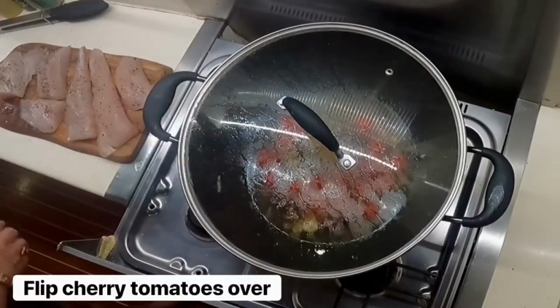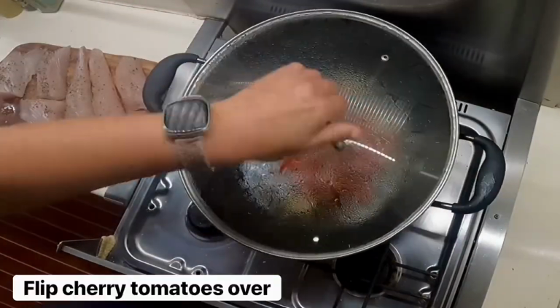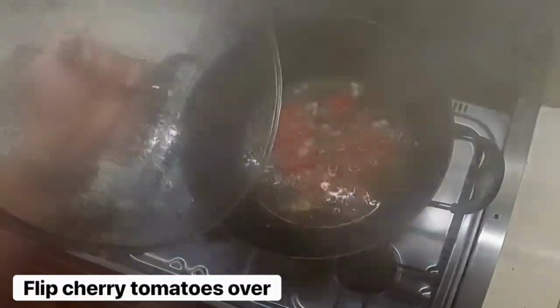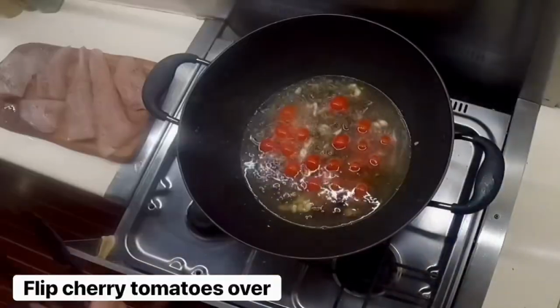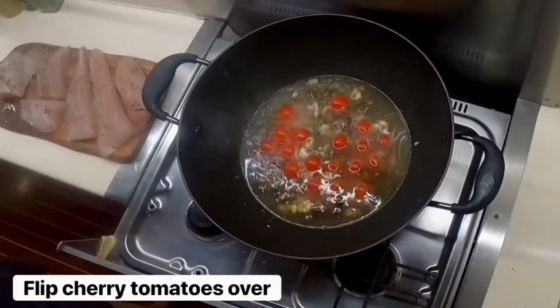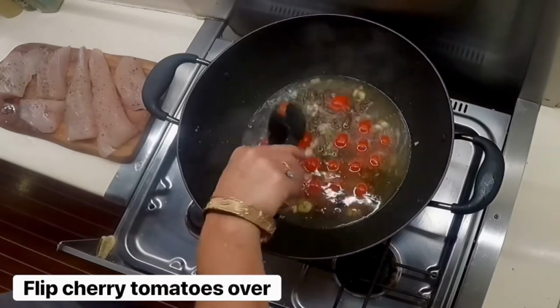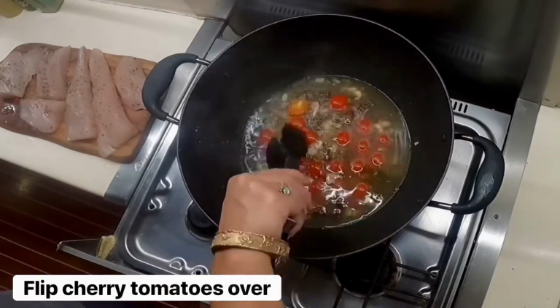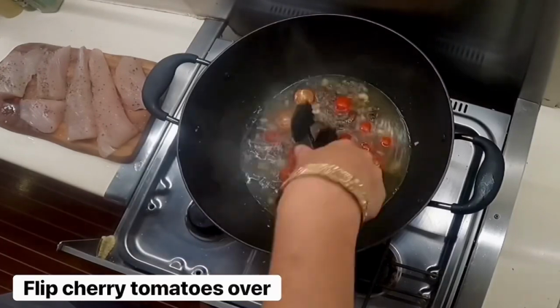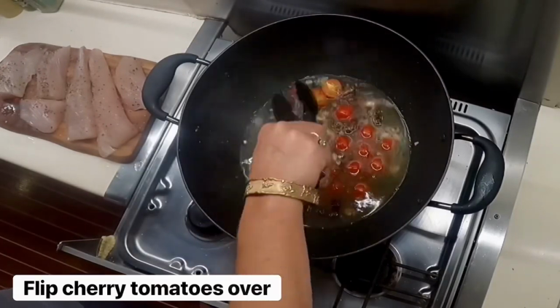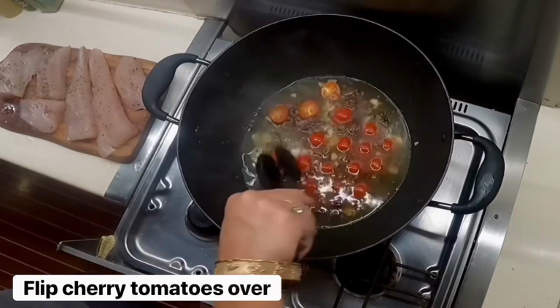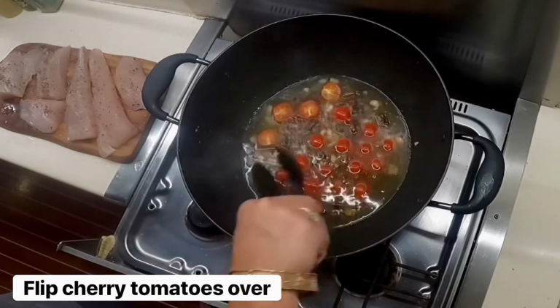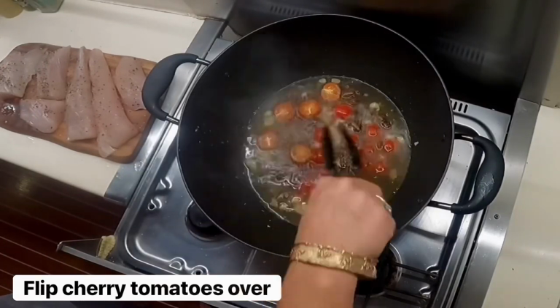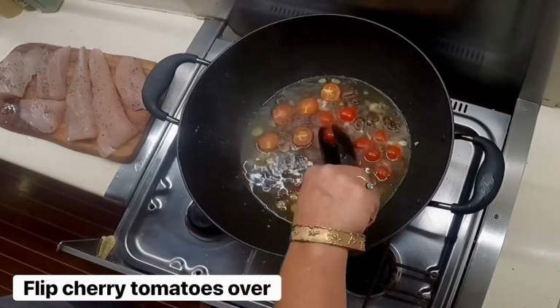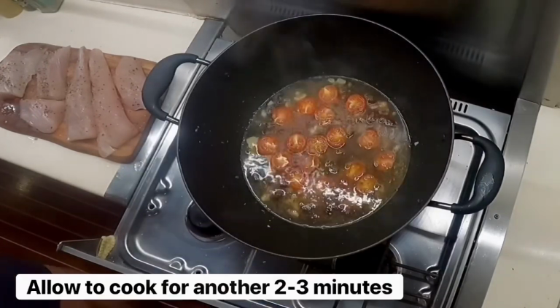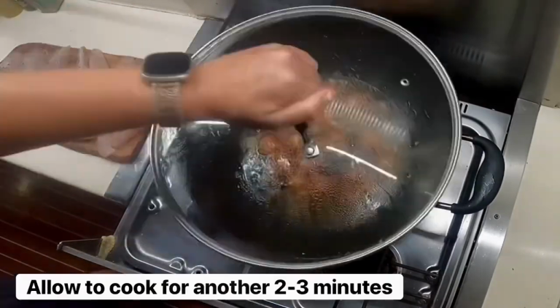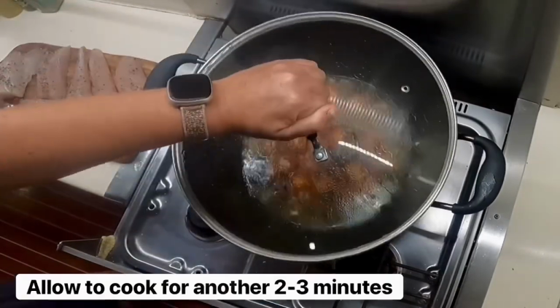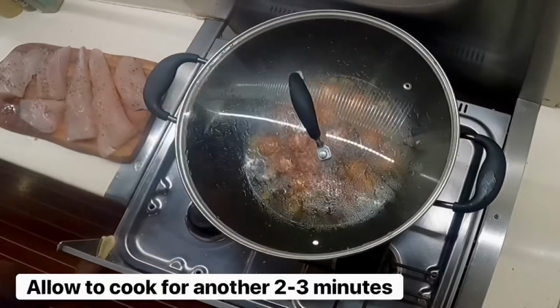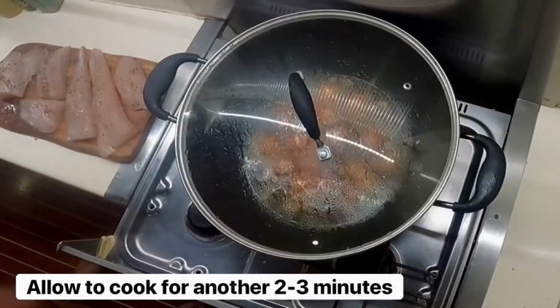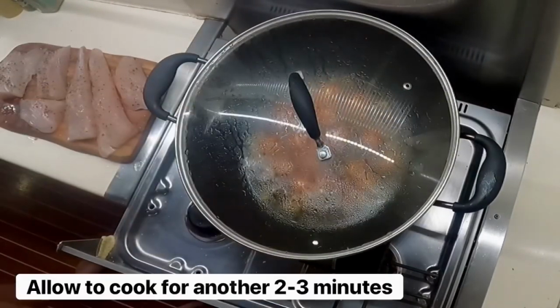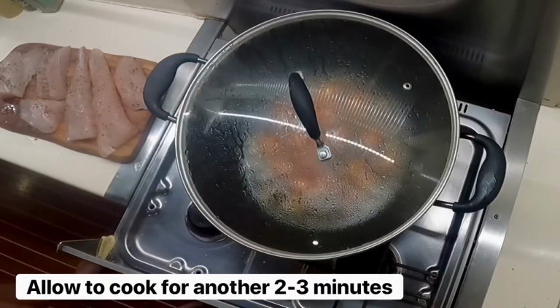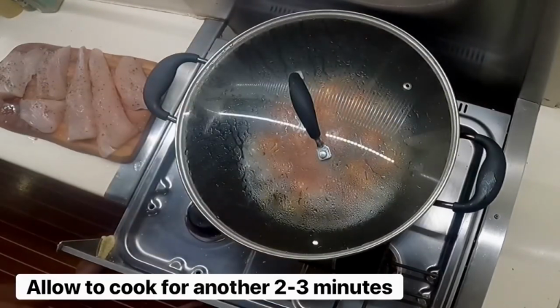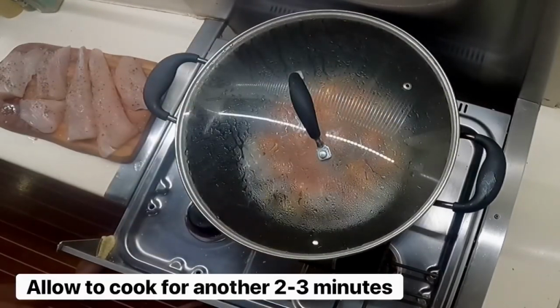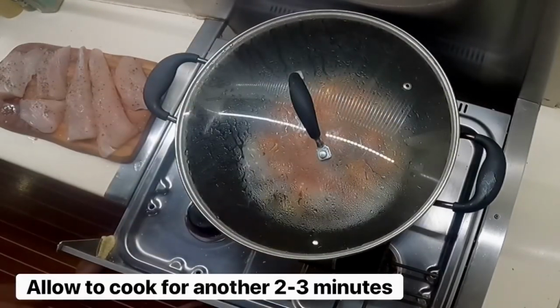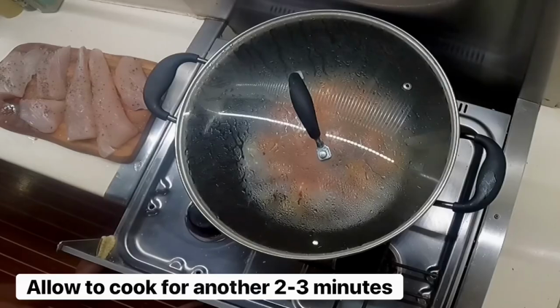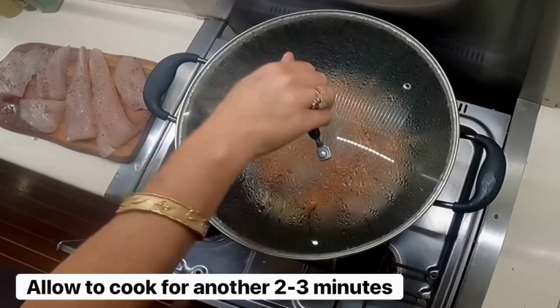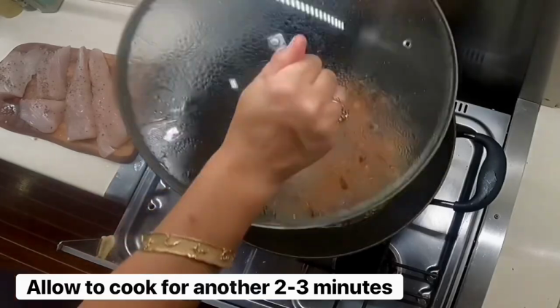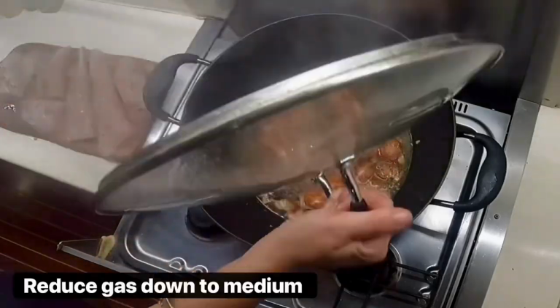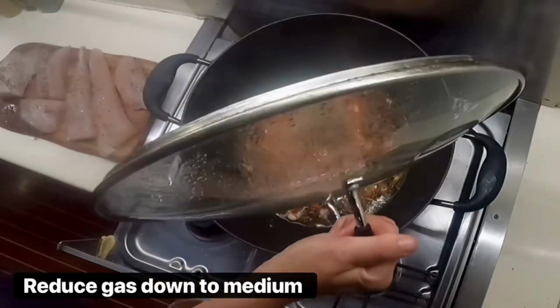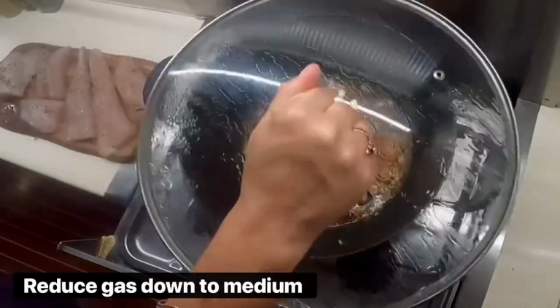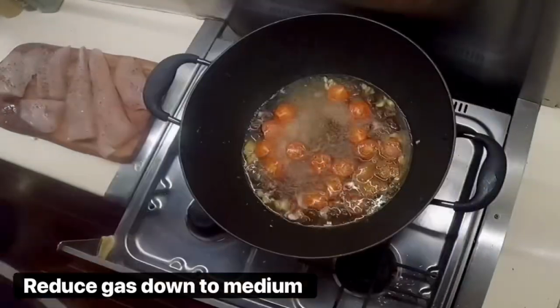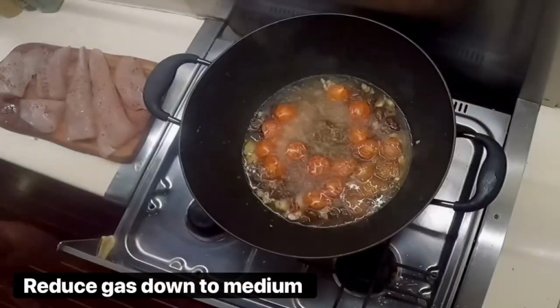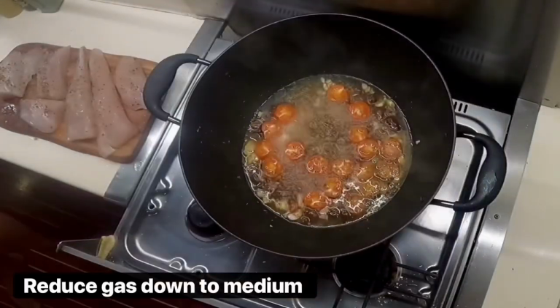Flip over the cherry tomatoes and allow it to cook for another two to three minutes. Reduce the gas down to medium.